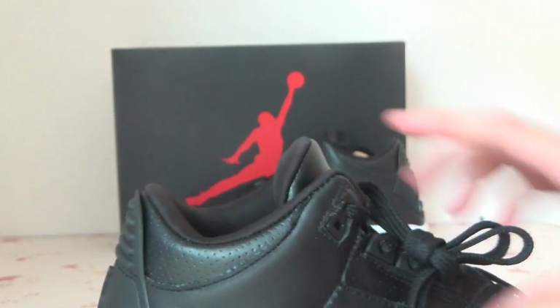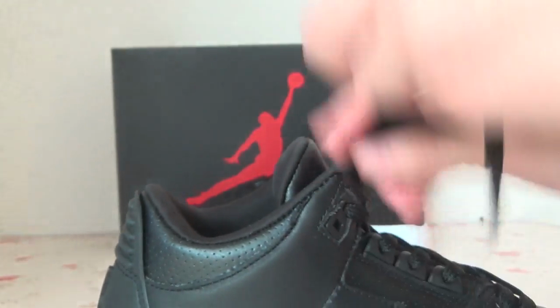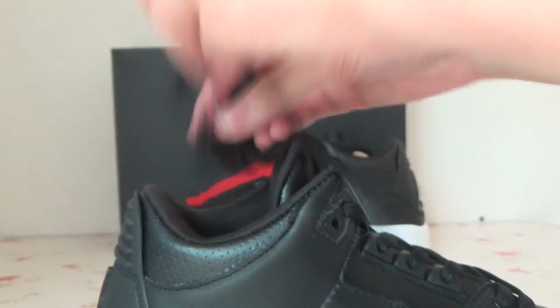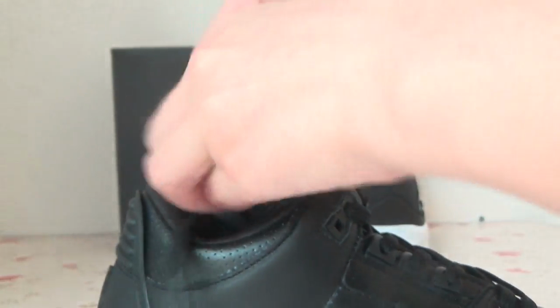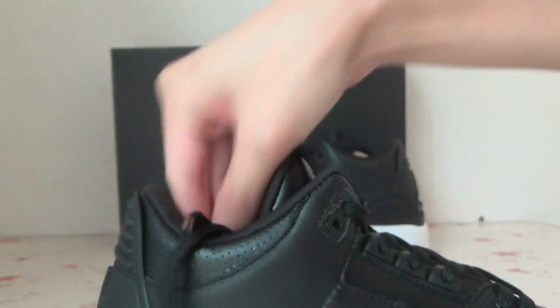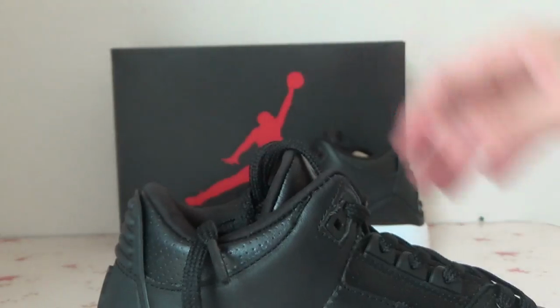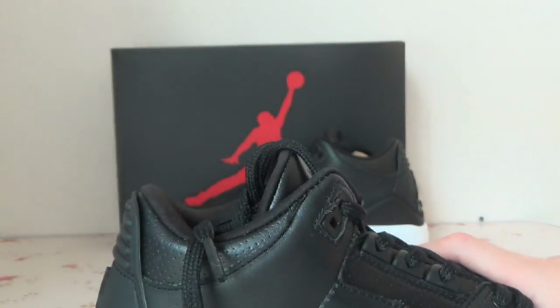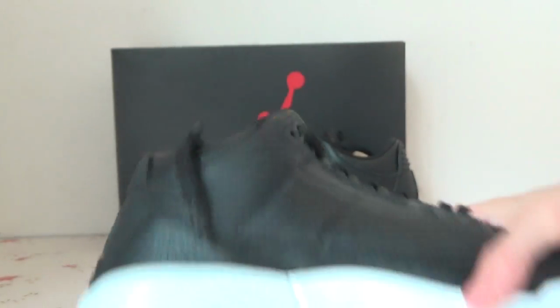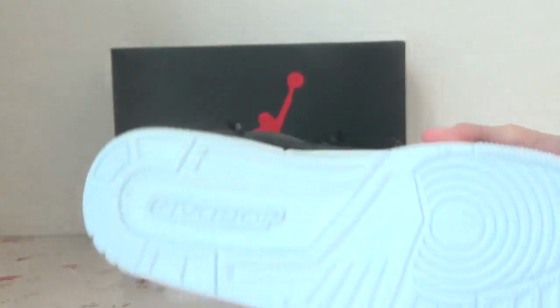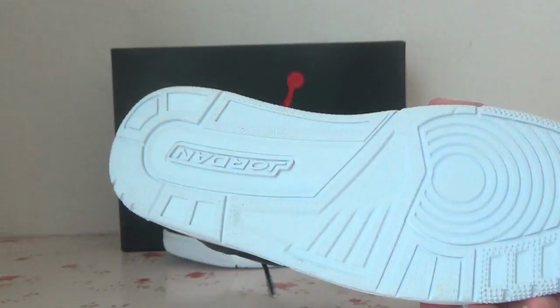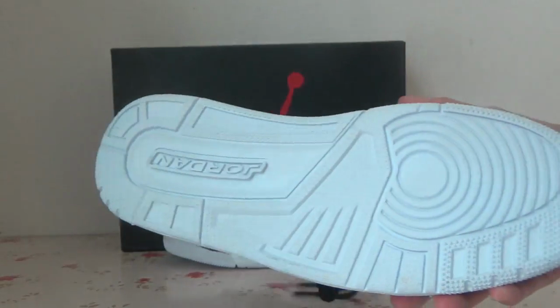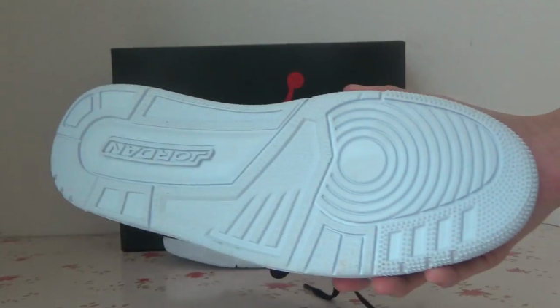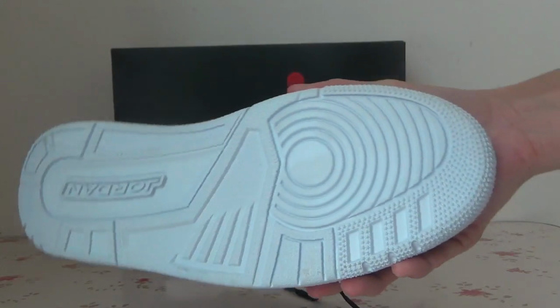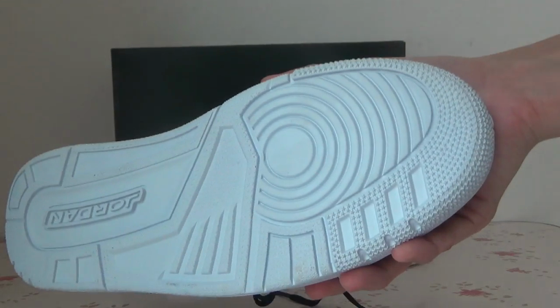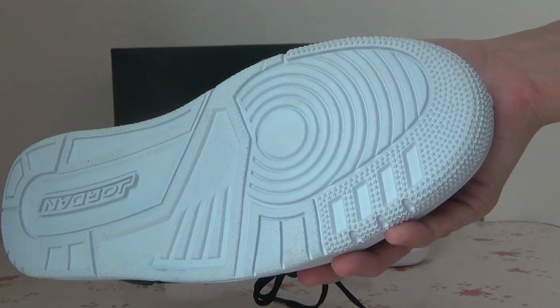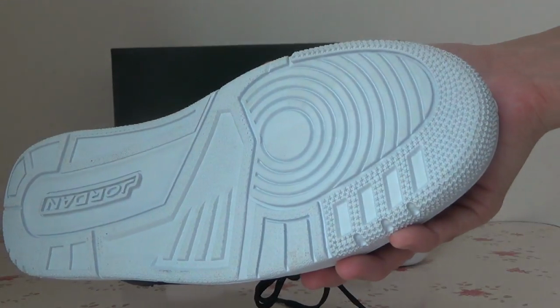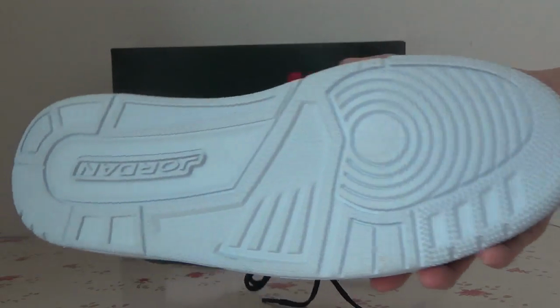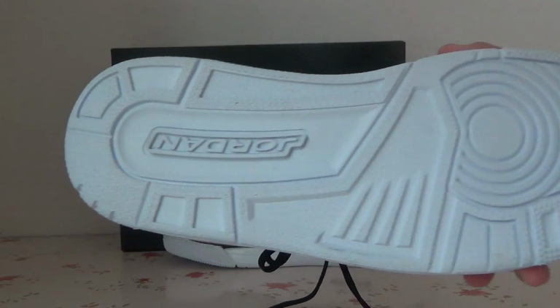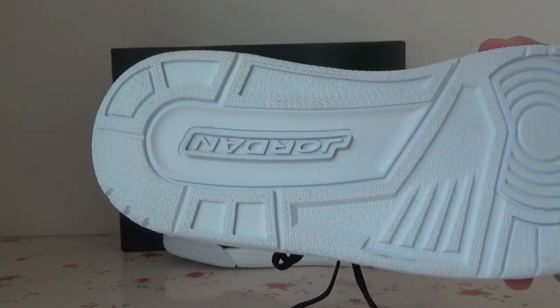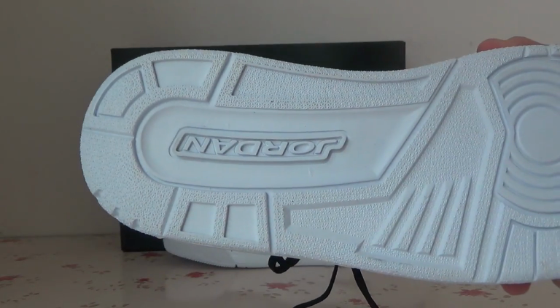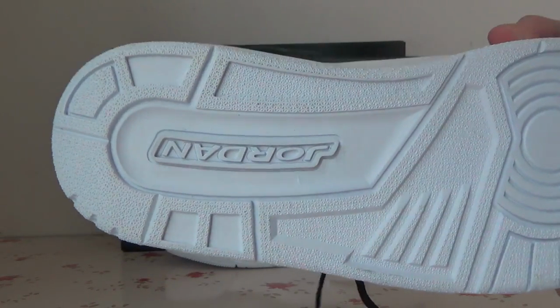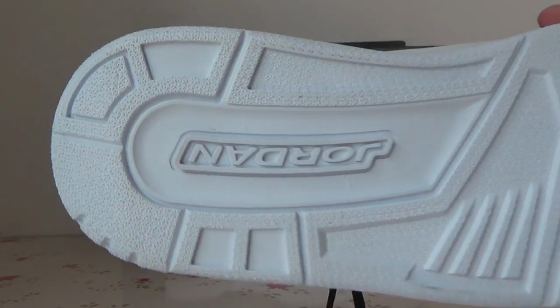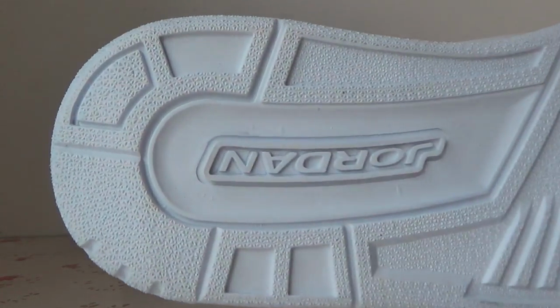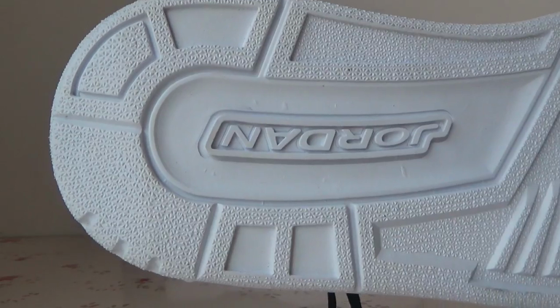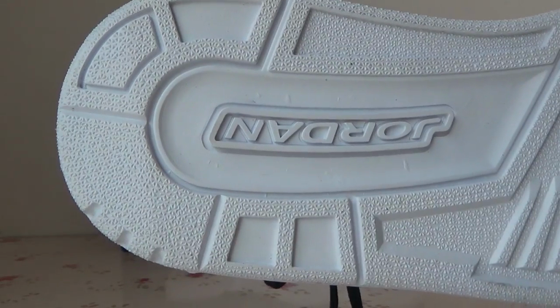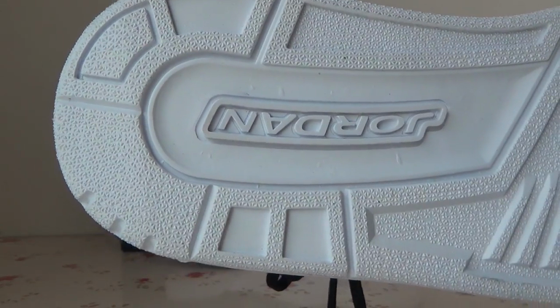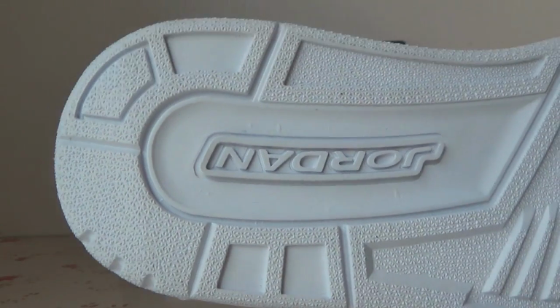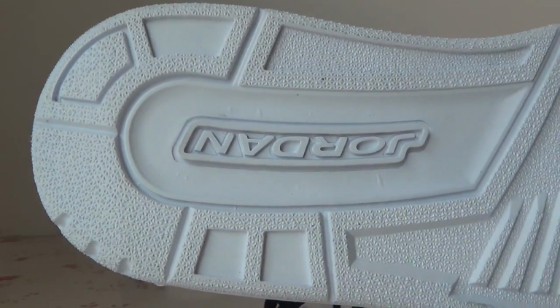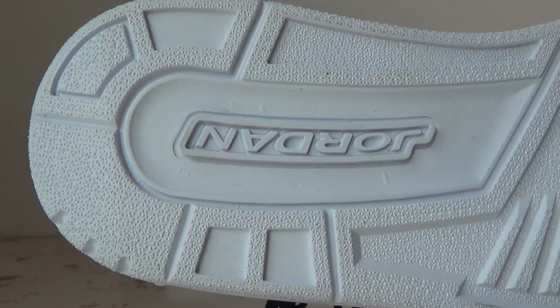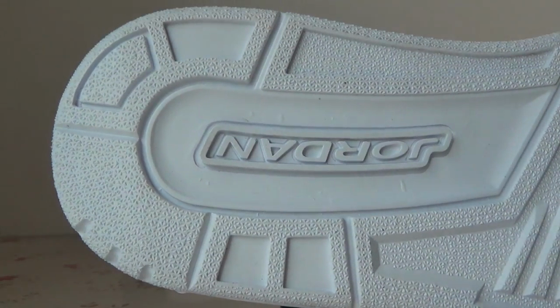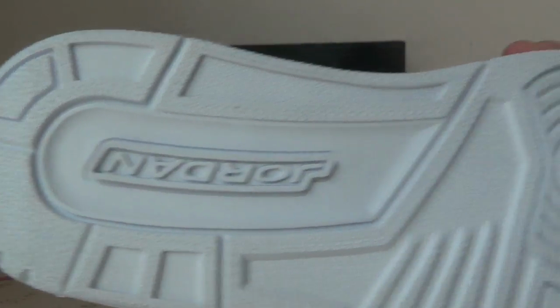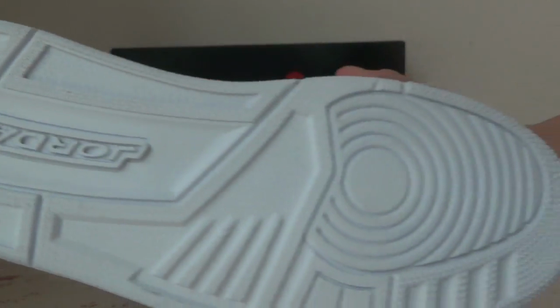Okay, now let's check the bottom. It's the white bottom. And you can see the pattern on it.